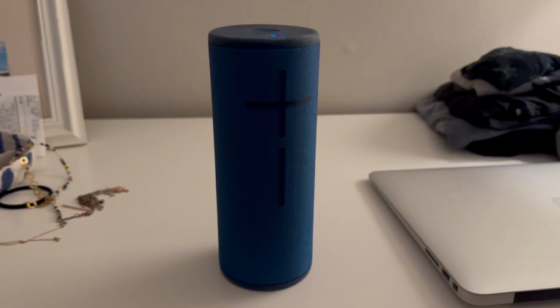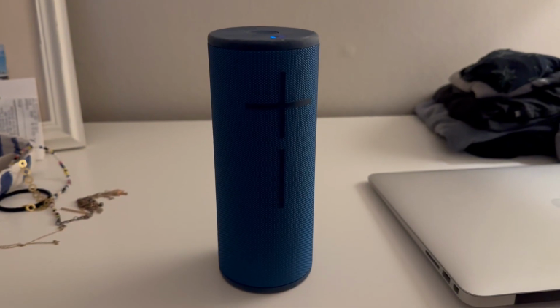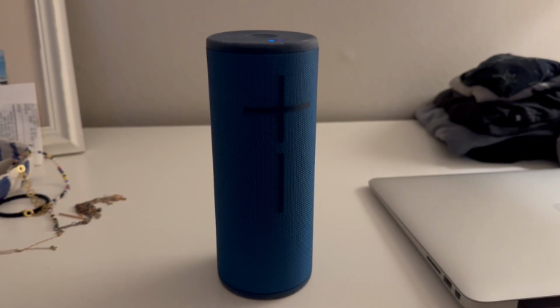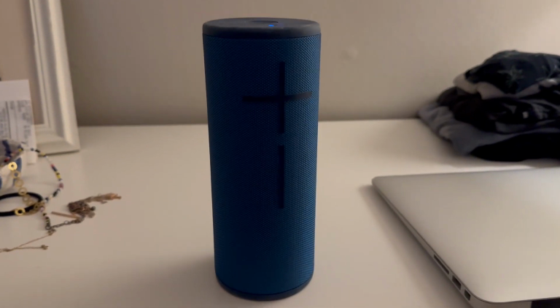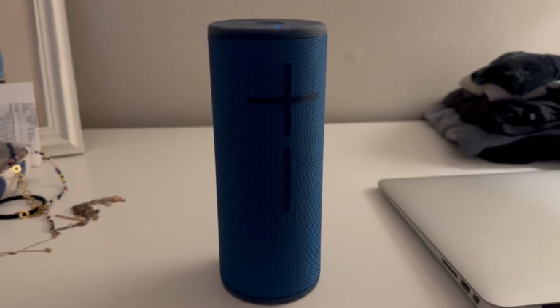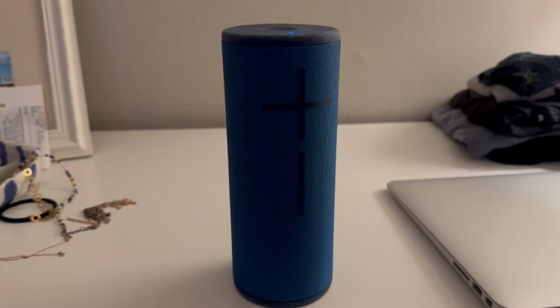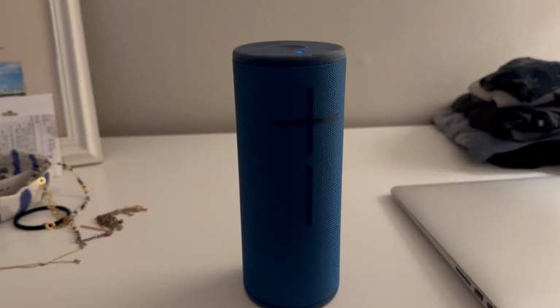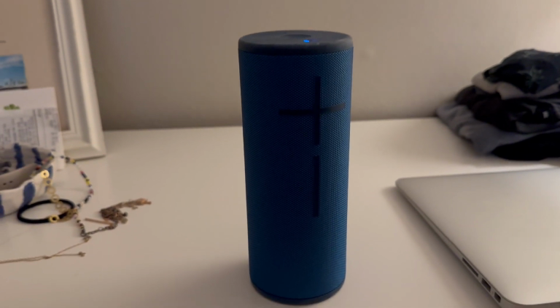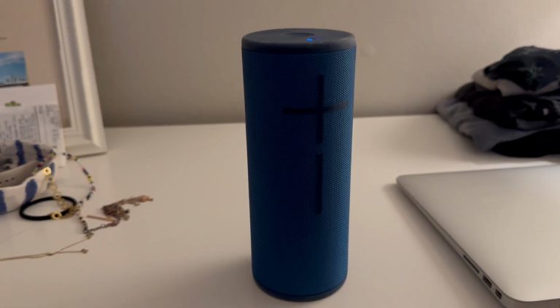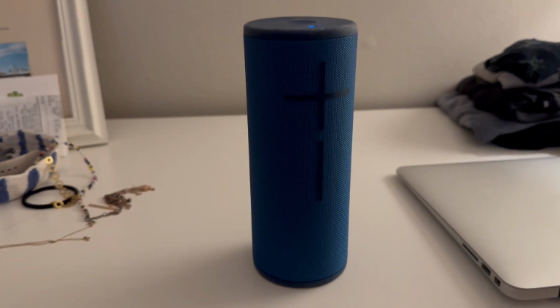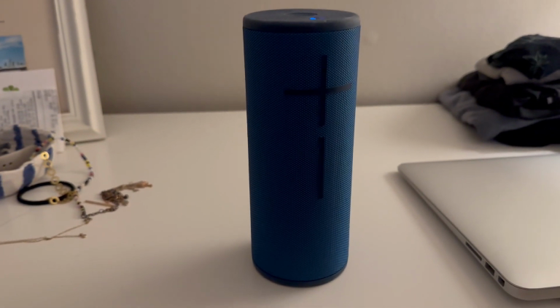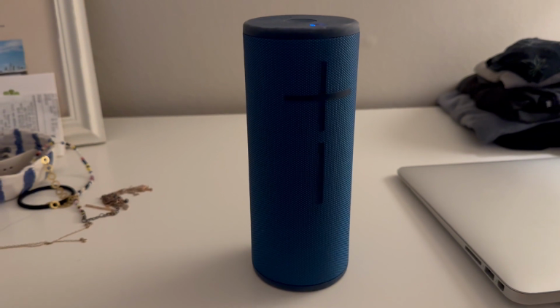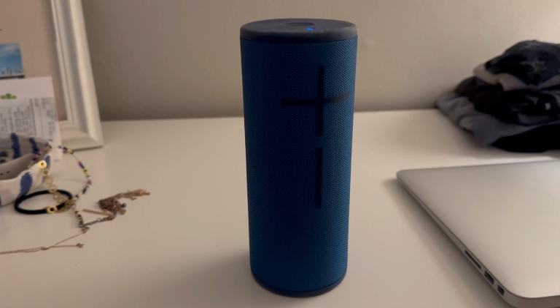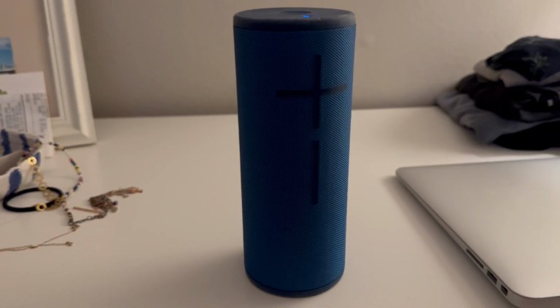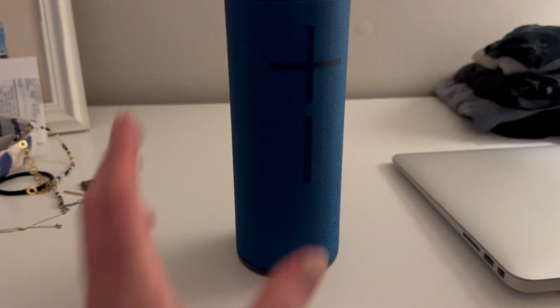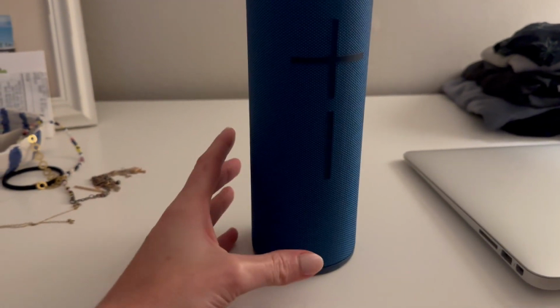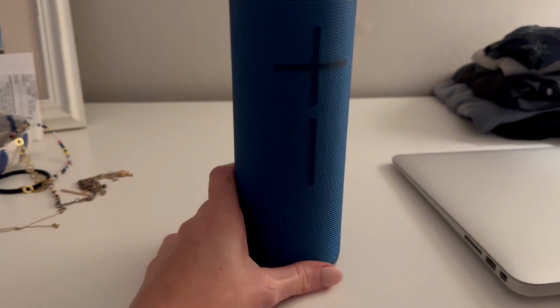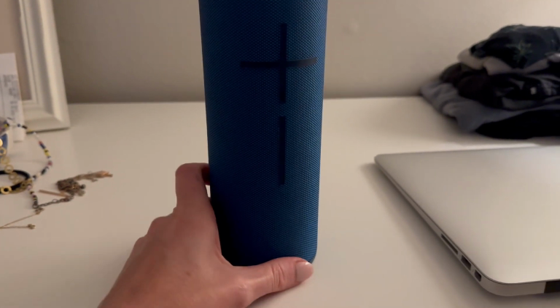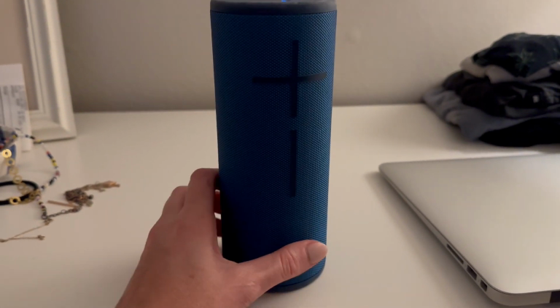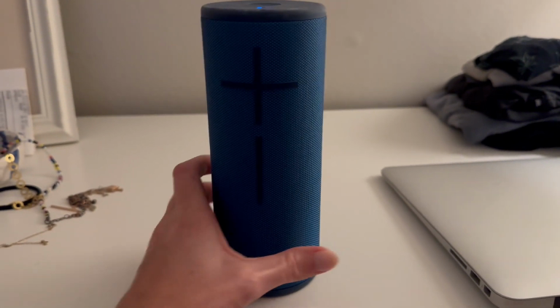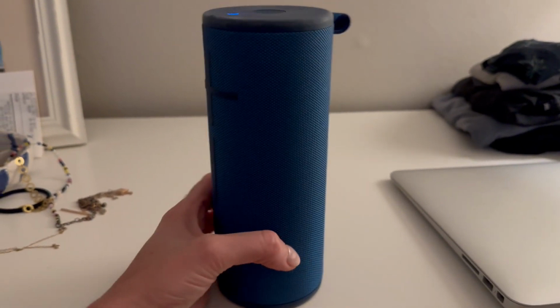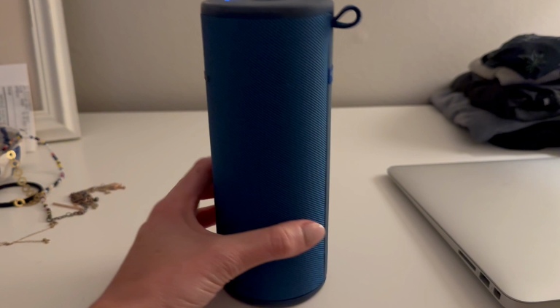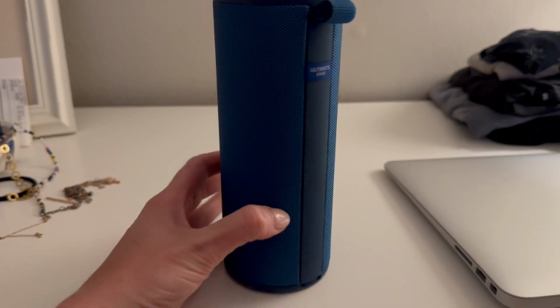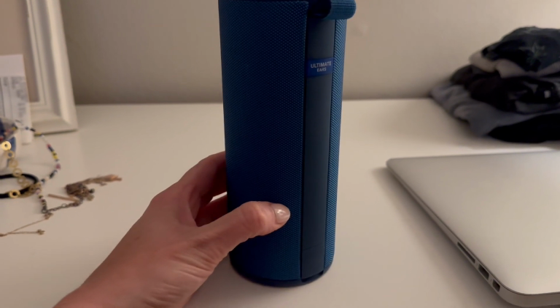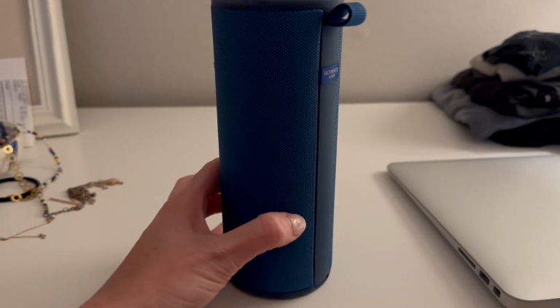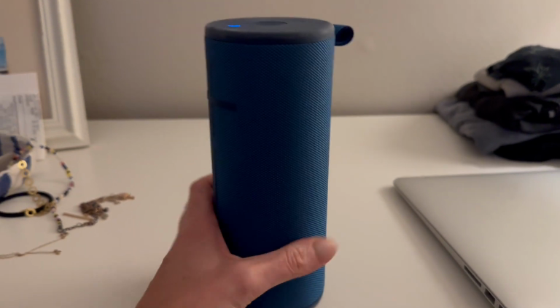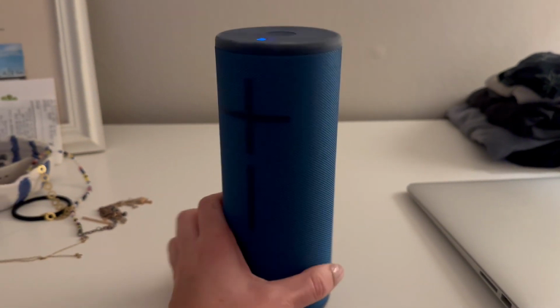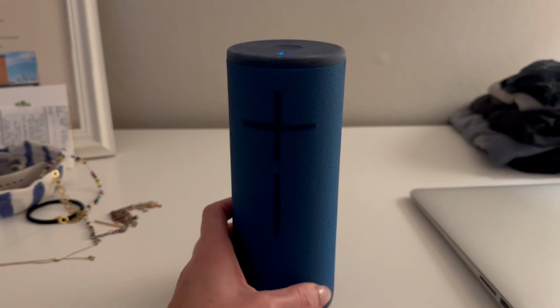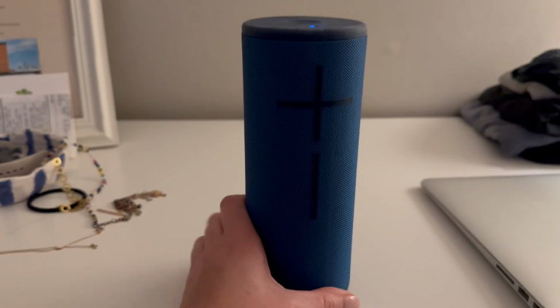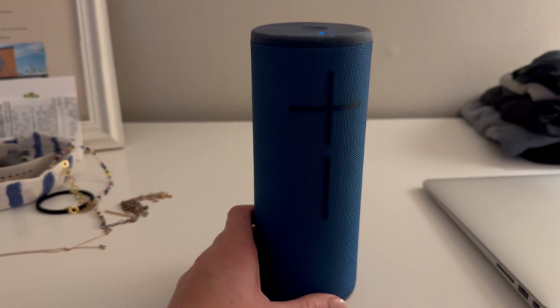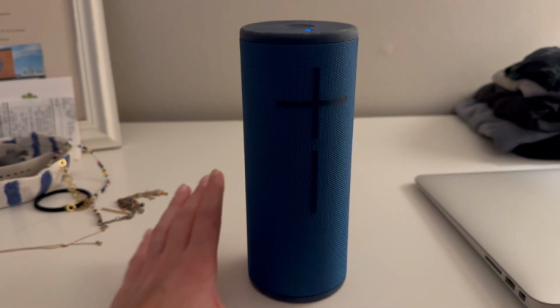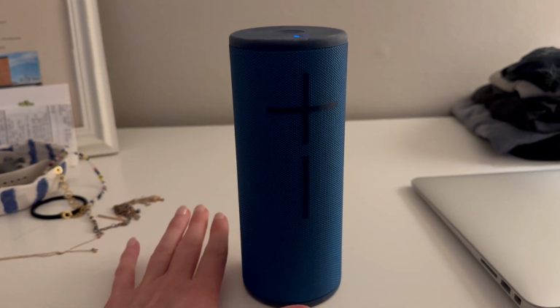If you are in the market for a portable Bluetooth speaker, honestly, look no further. This is the Boom Ultimate Ears Bluetooth Speaker, and it is amazing.